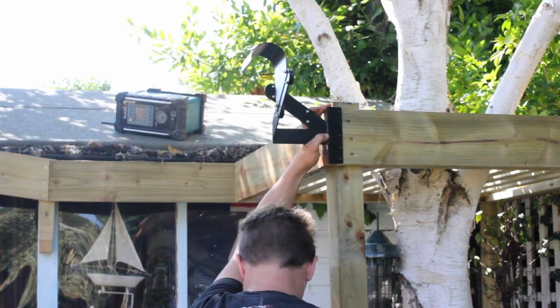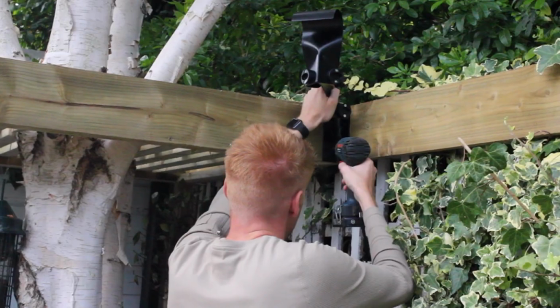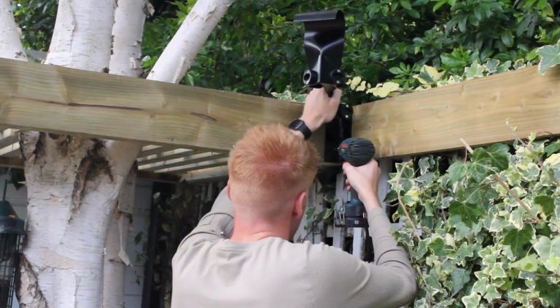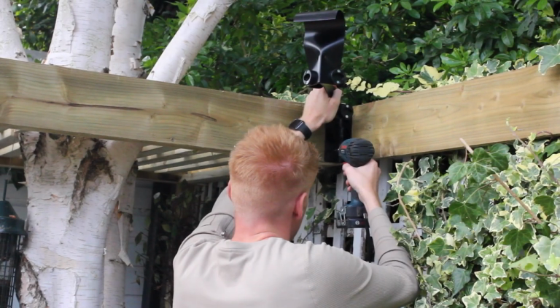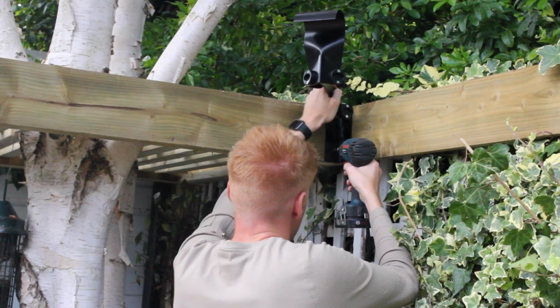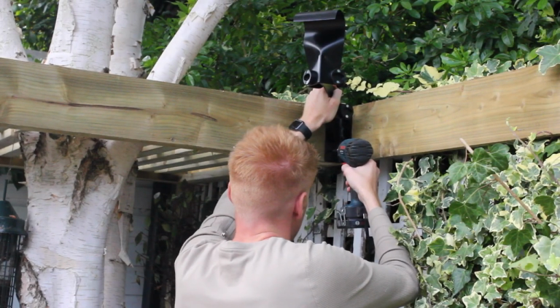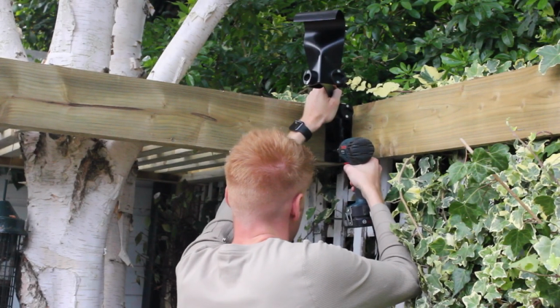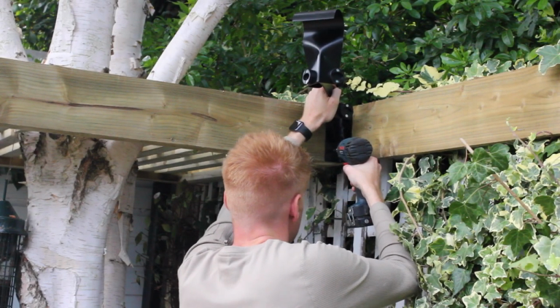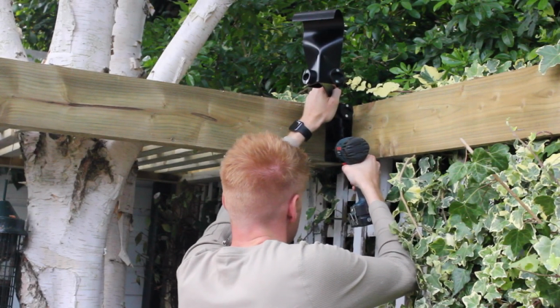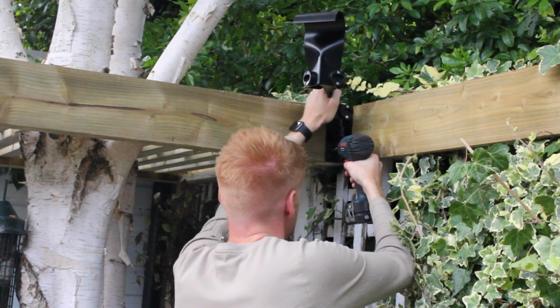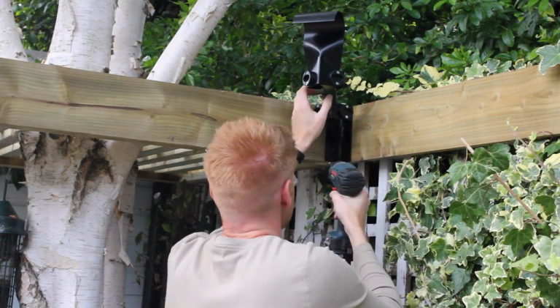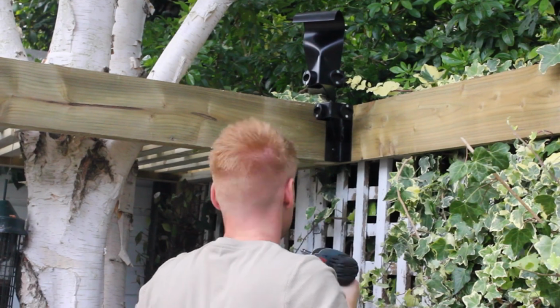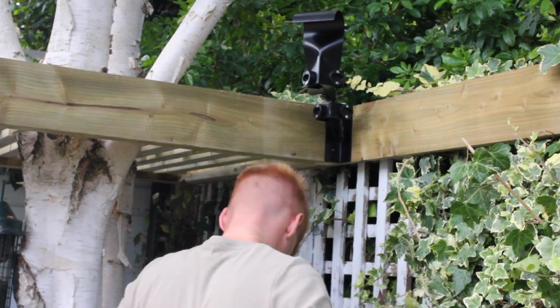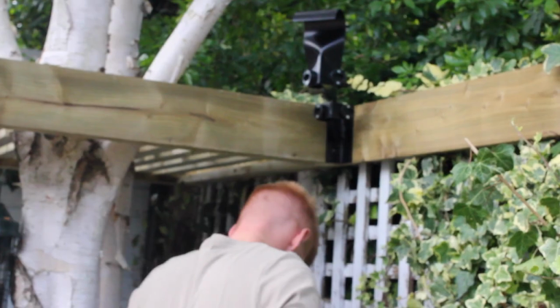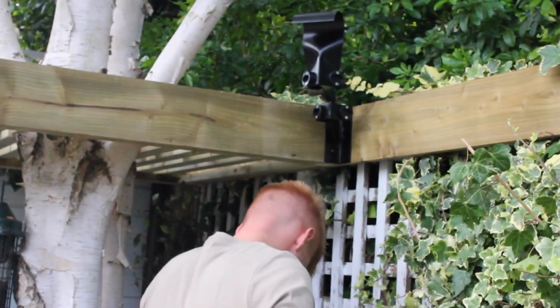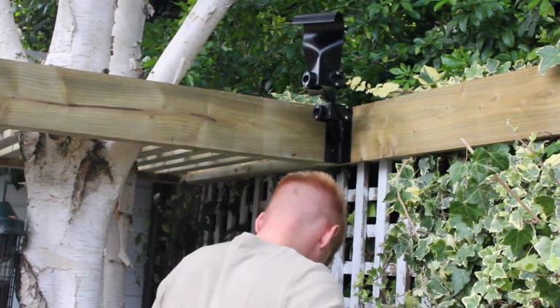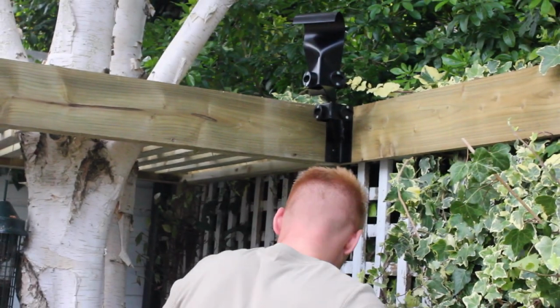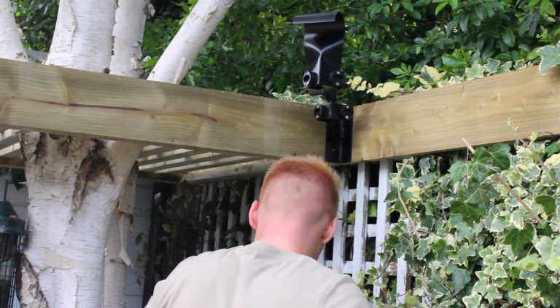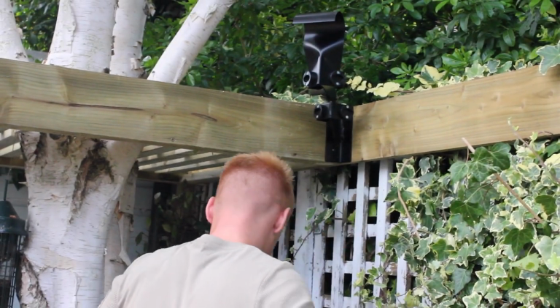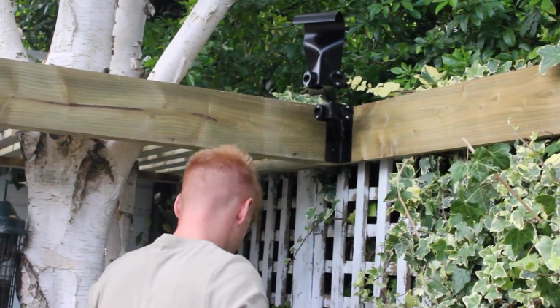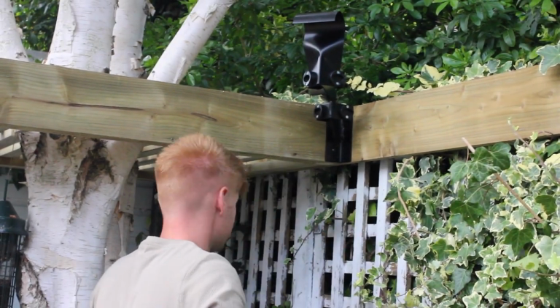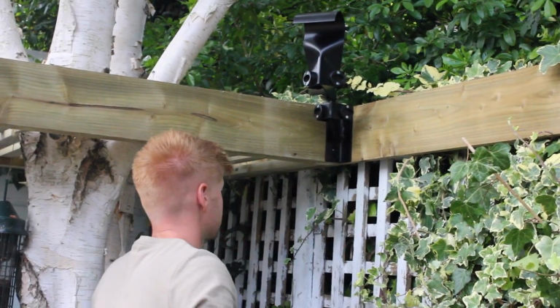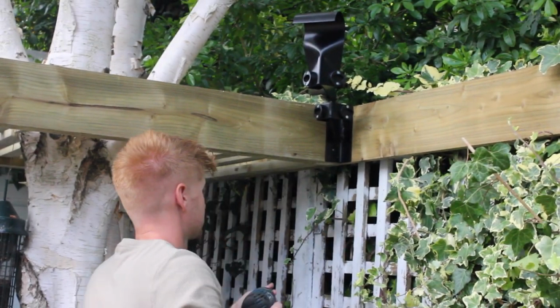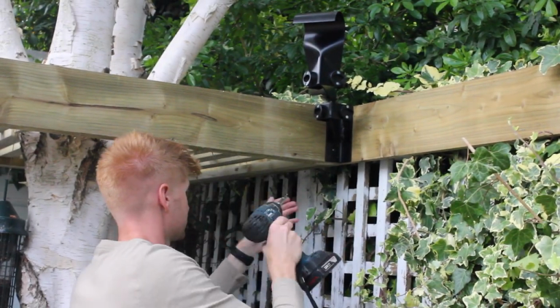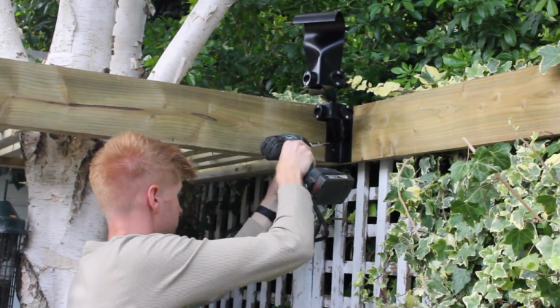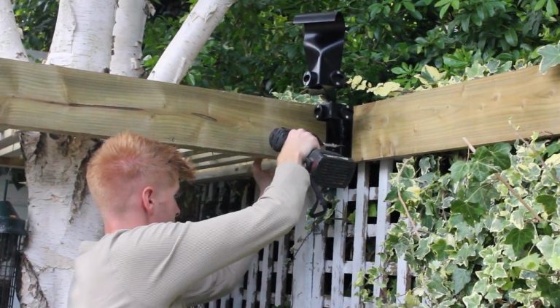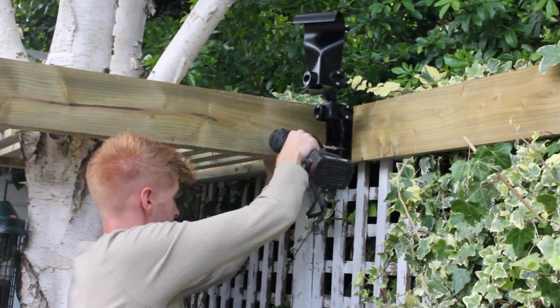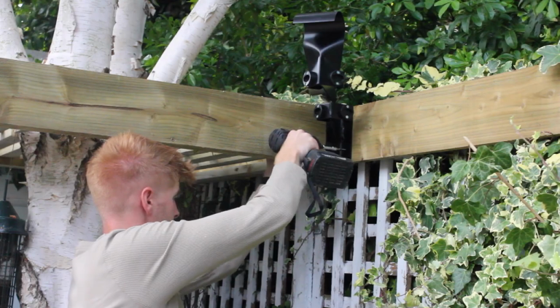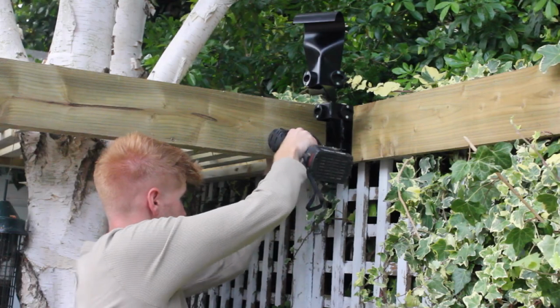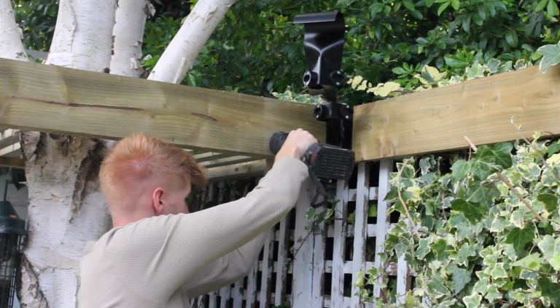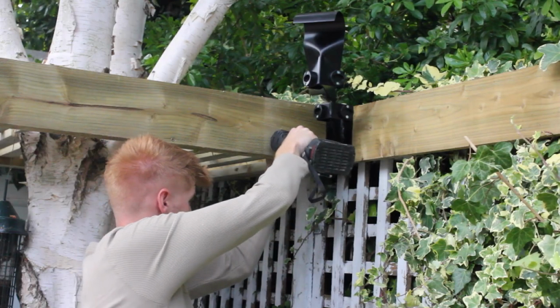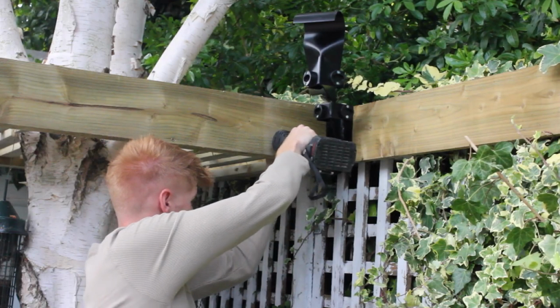The third way to install a bracket is to start from a corner, offering up an assembly mark for the bracket. Fix the bracket, cut the pole to fit, and then continue to the next bay.